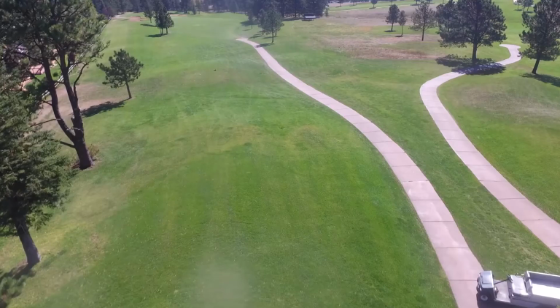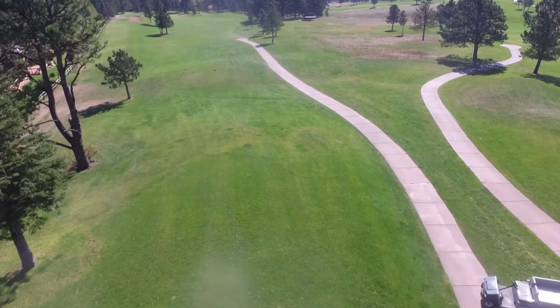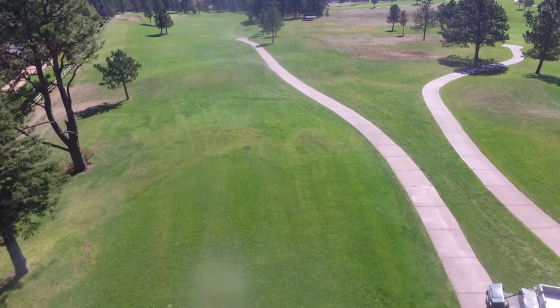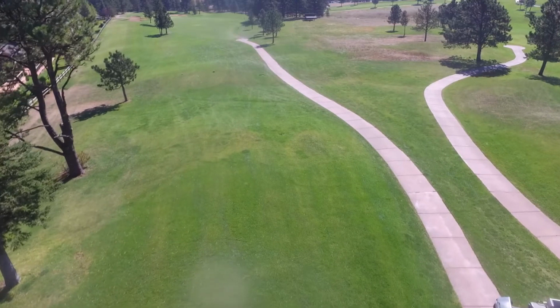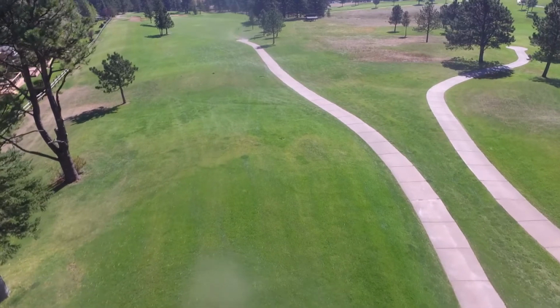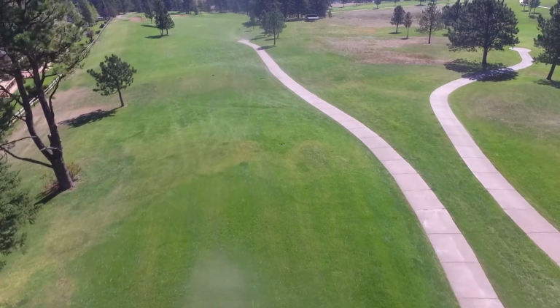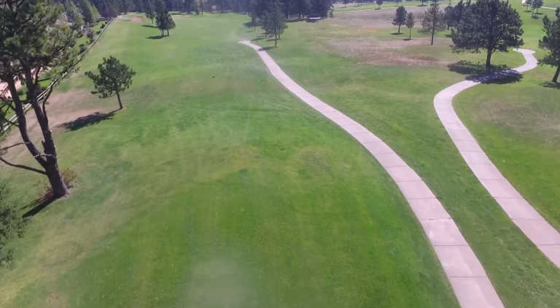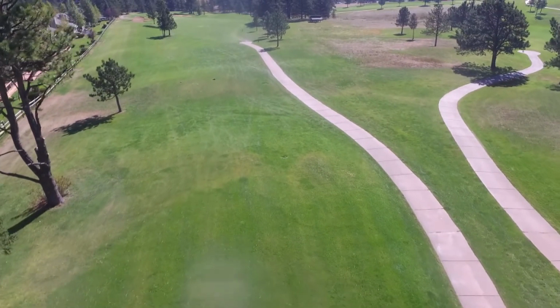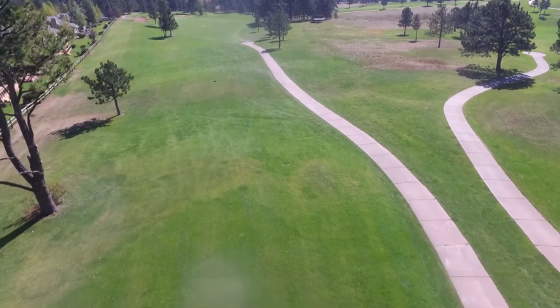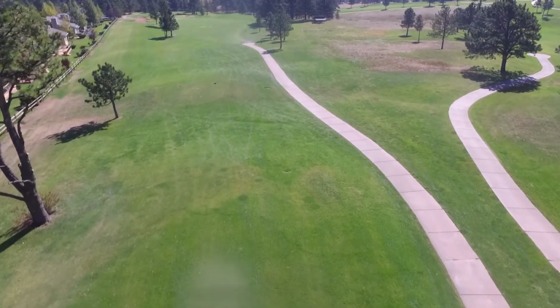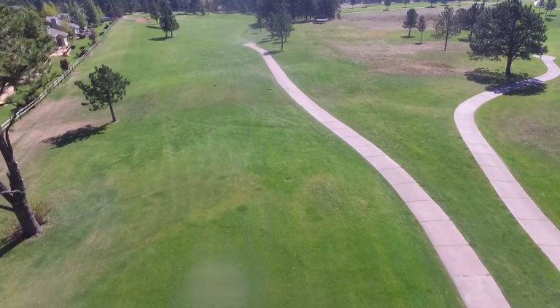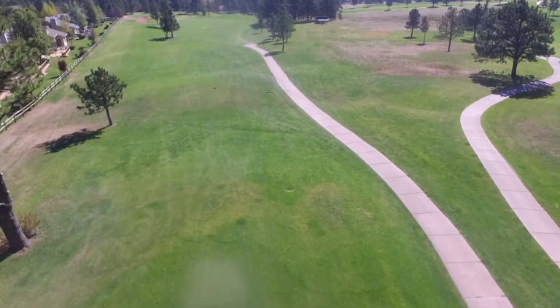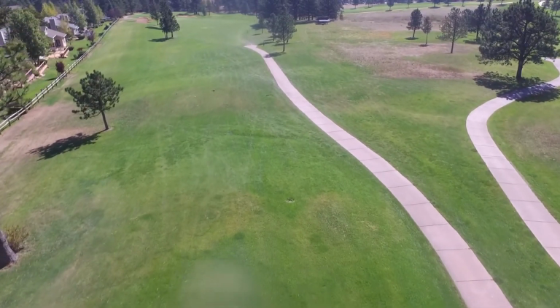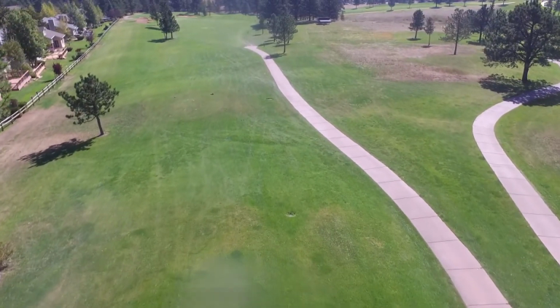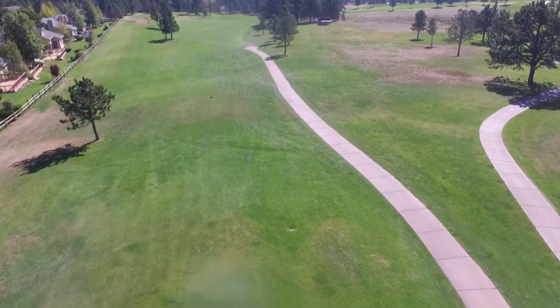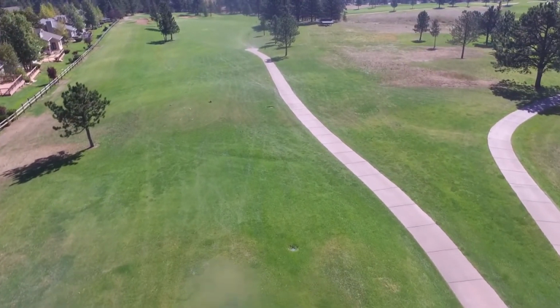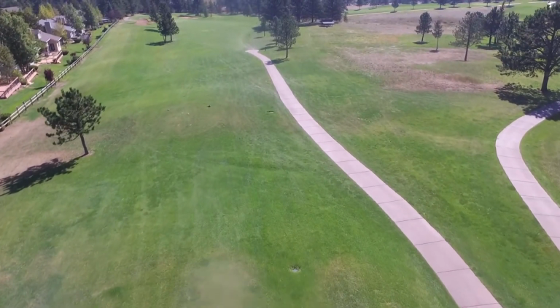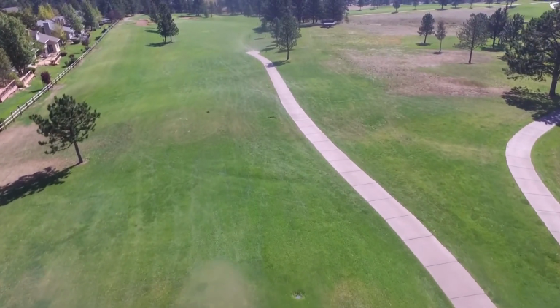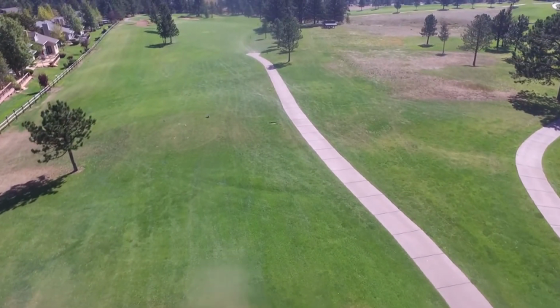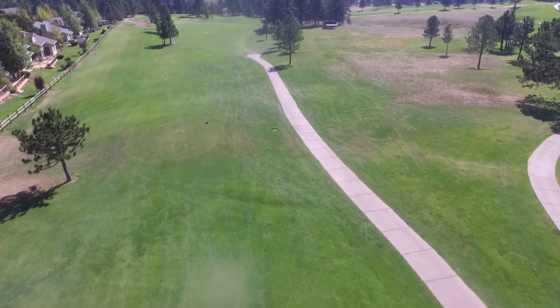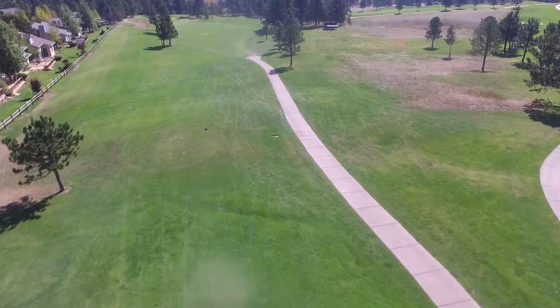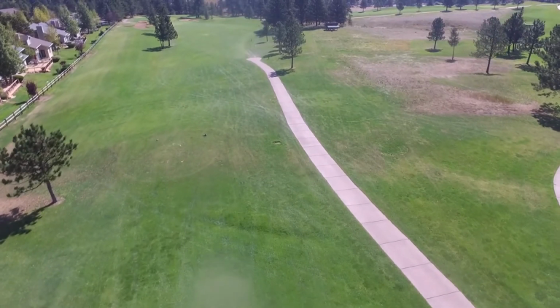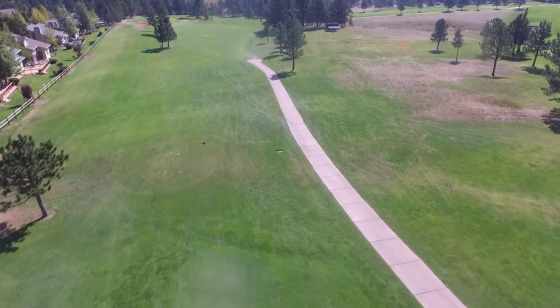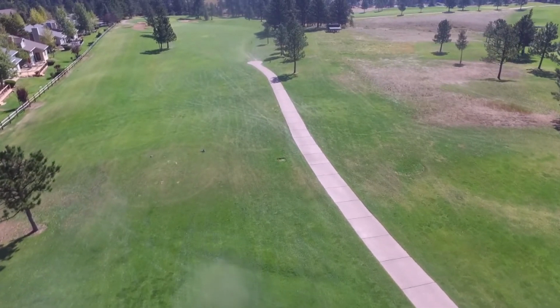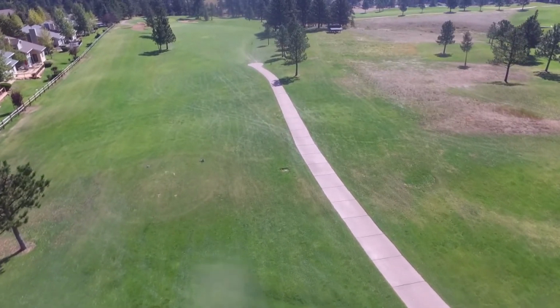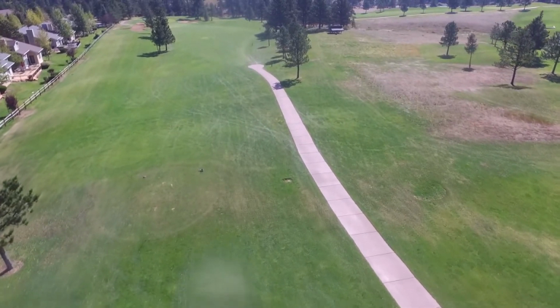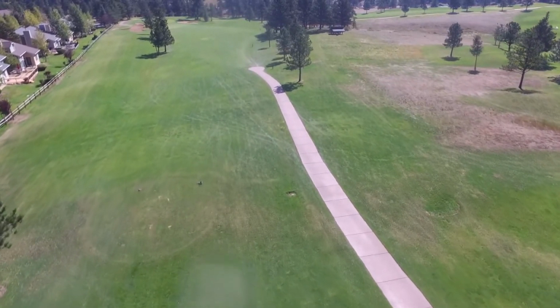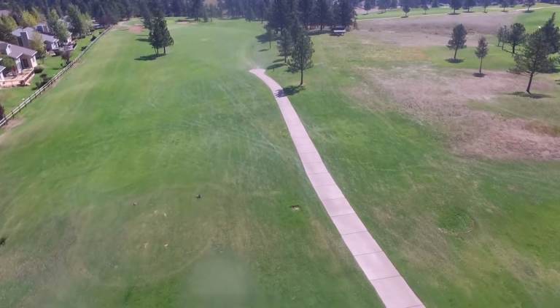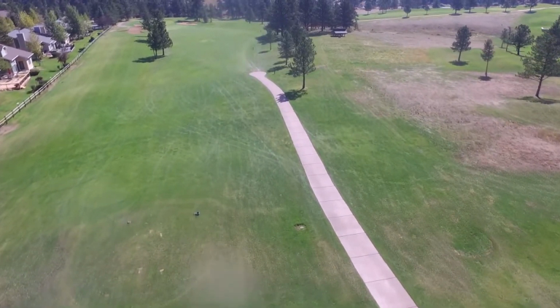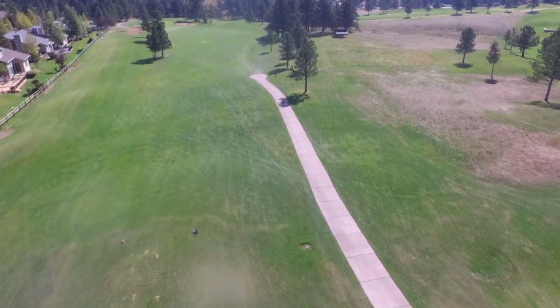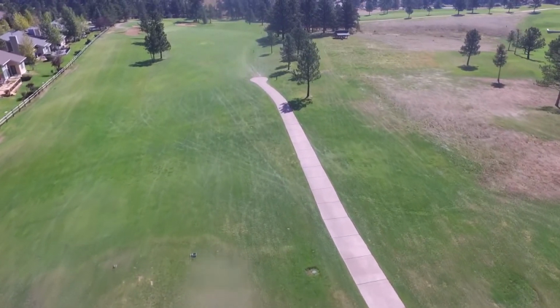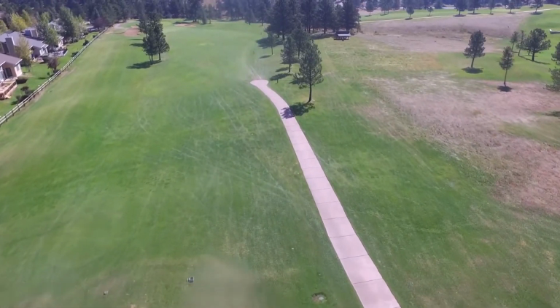Welcome to Estes Park Golf Club, the 13th hole — our choice for the best par 4 in the state. It plays 312 yards from the back tees and 297 yards from the forward tees.